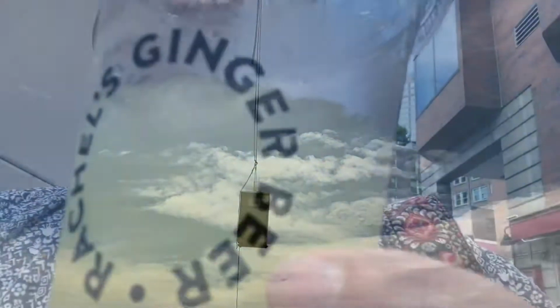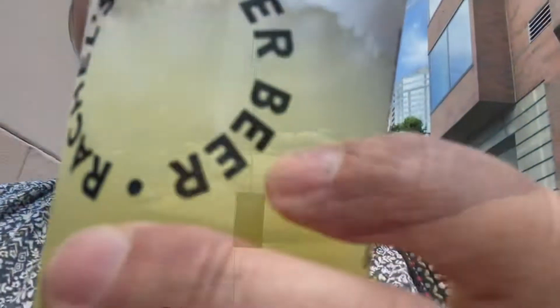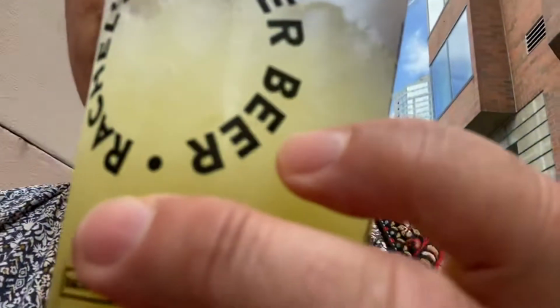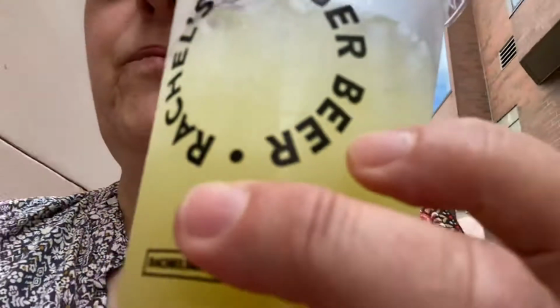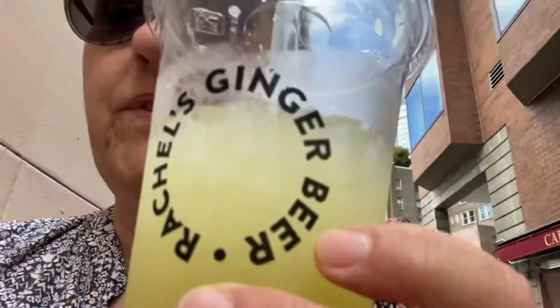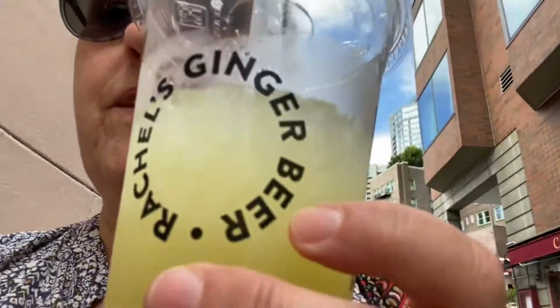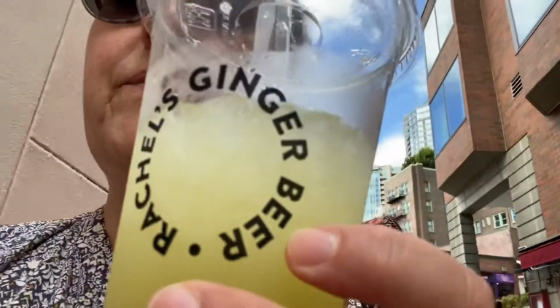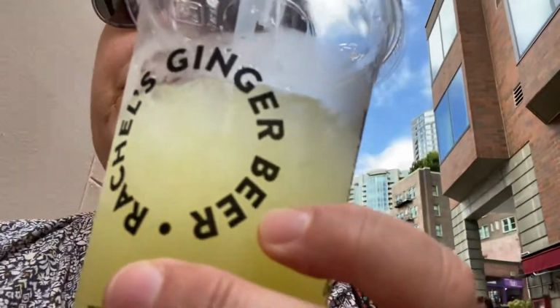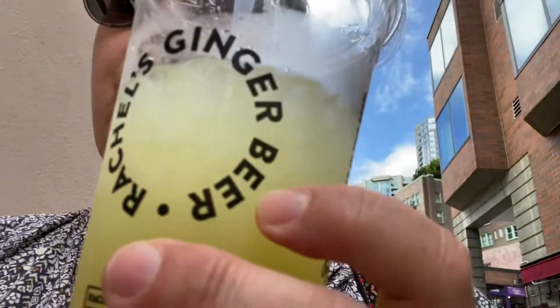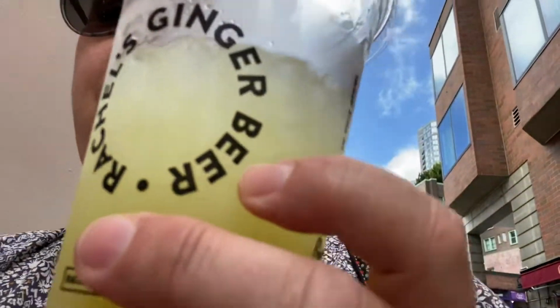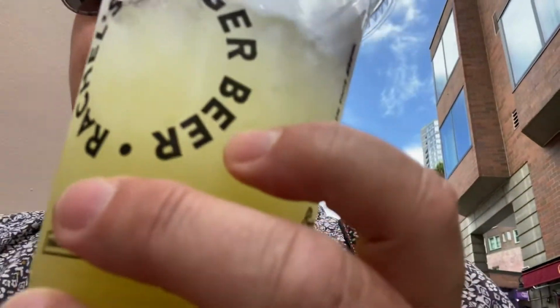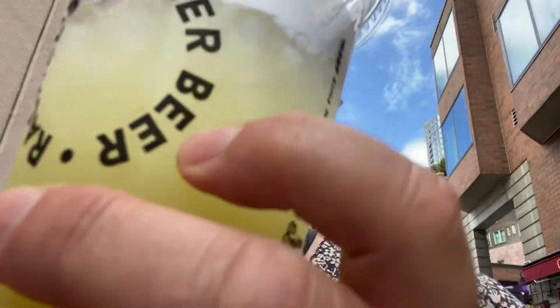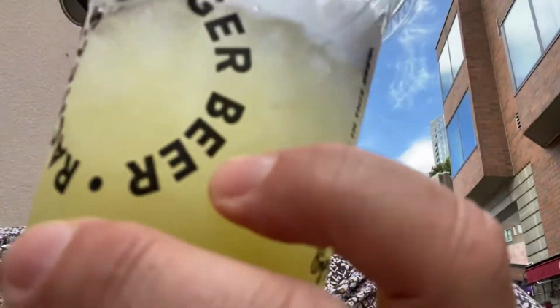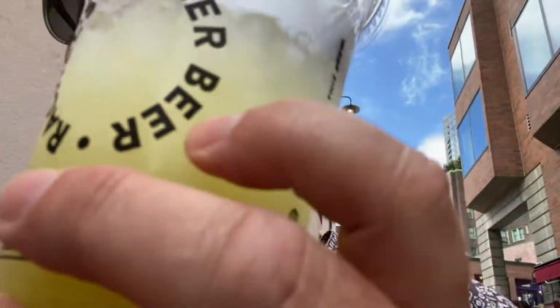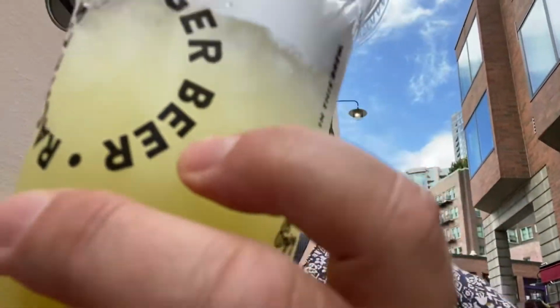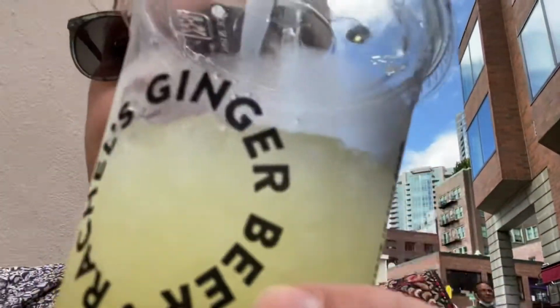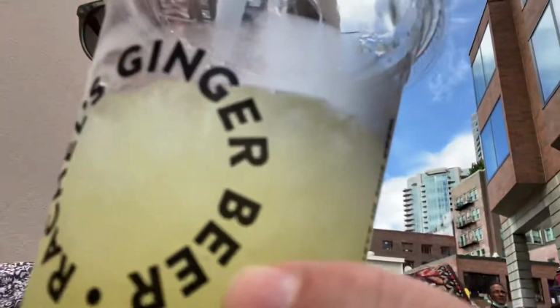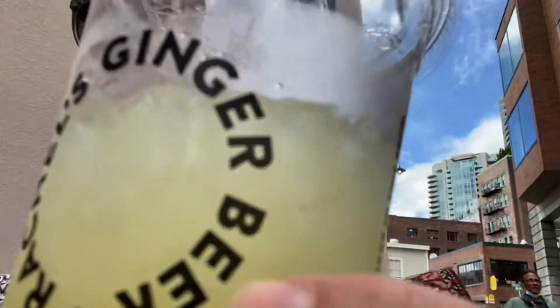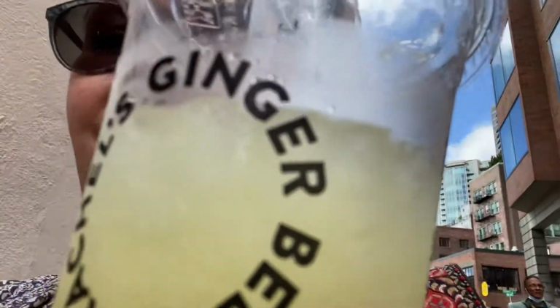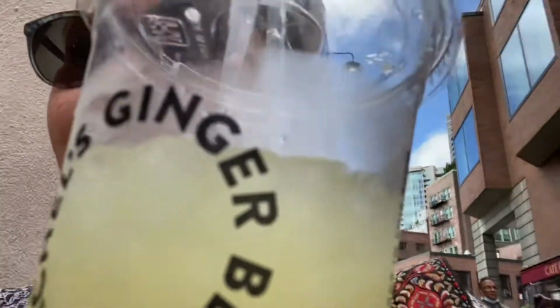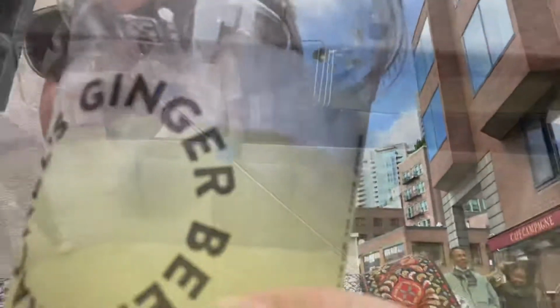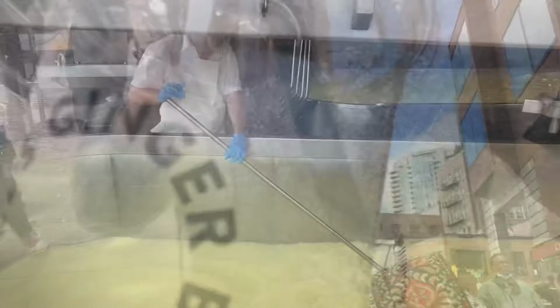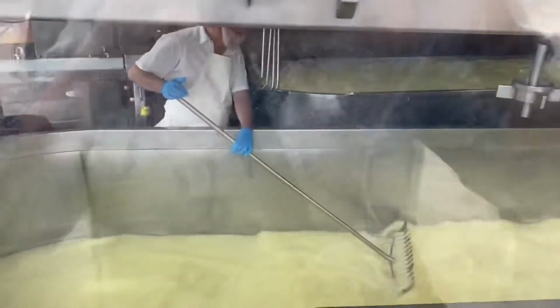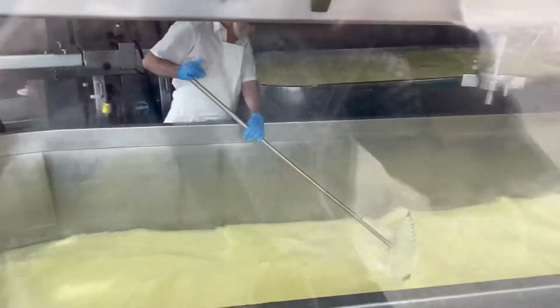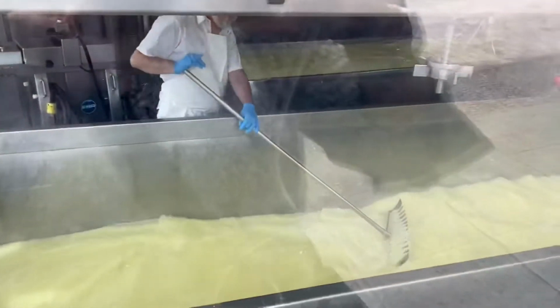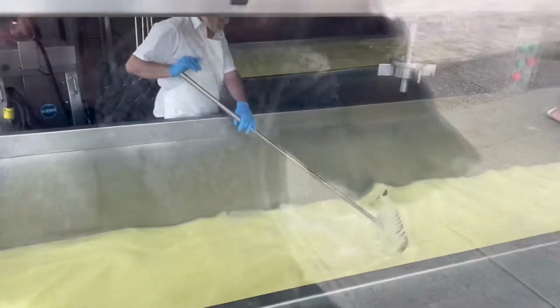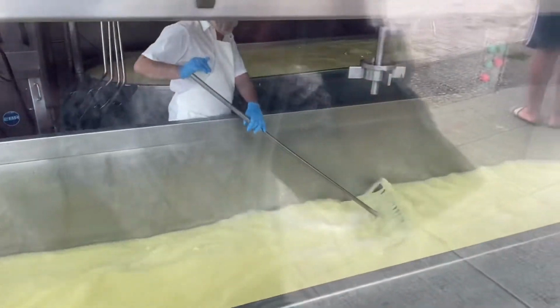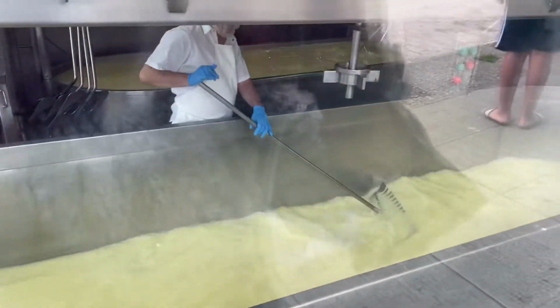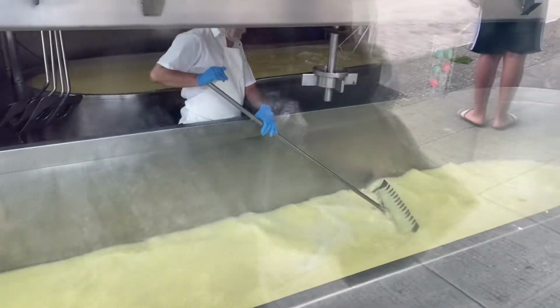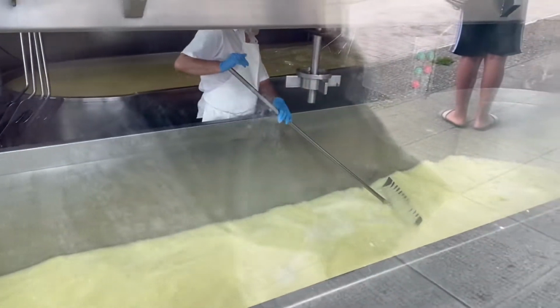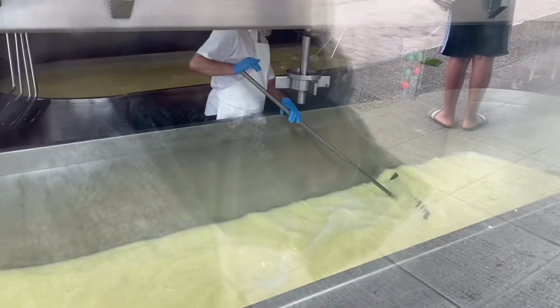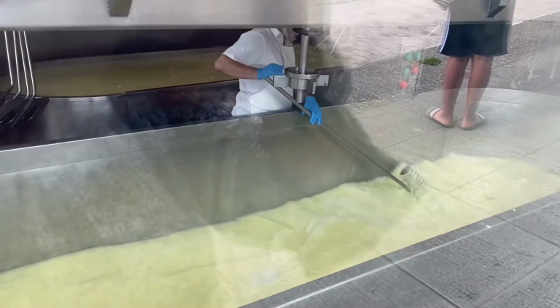Rachel's Ginger Beer was one of the things I wanted to try here at the market, and so here it is. Cheese shop — and you can watch them making the cheese.